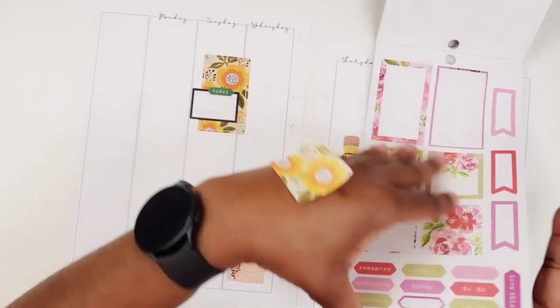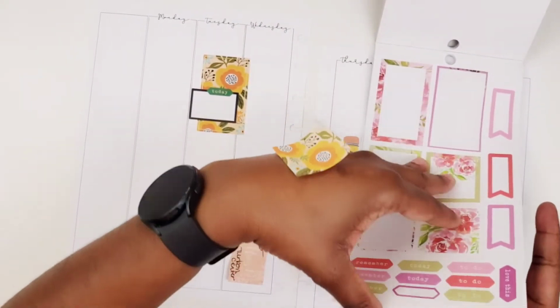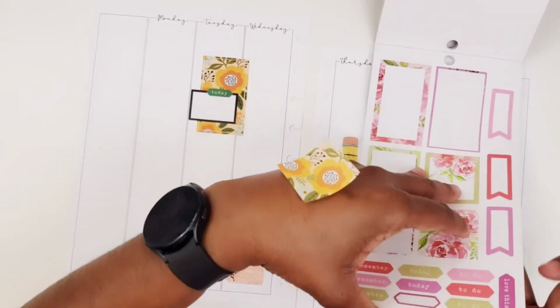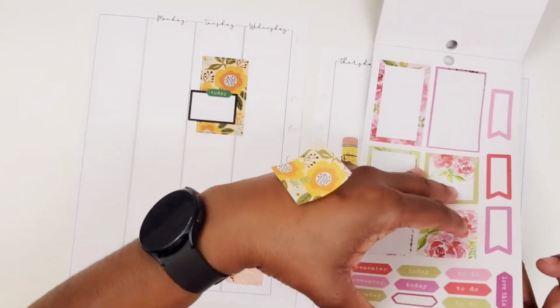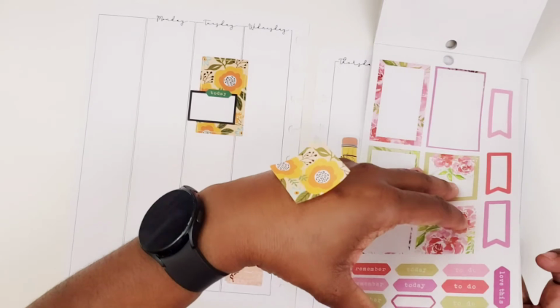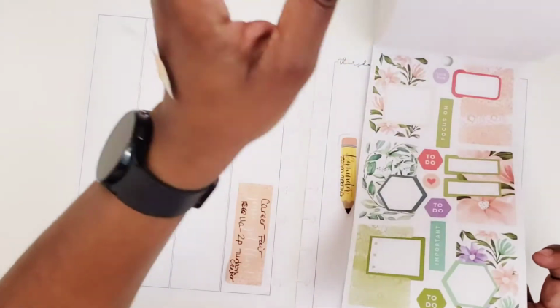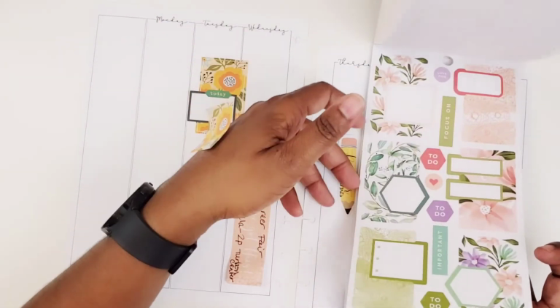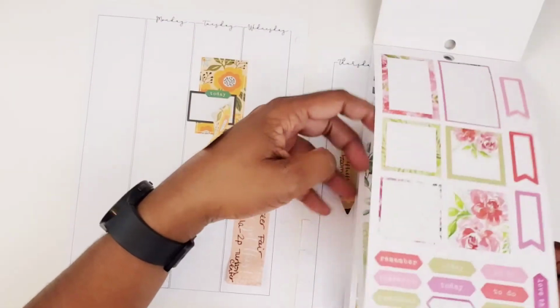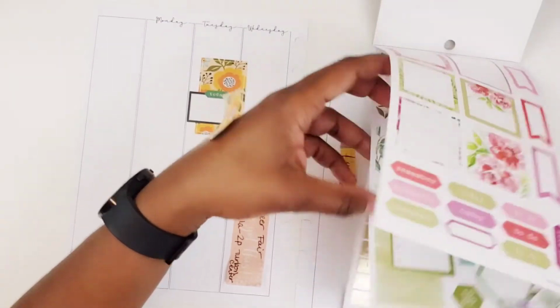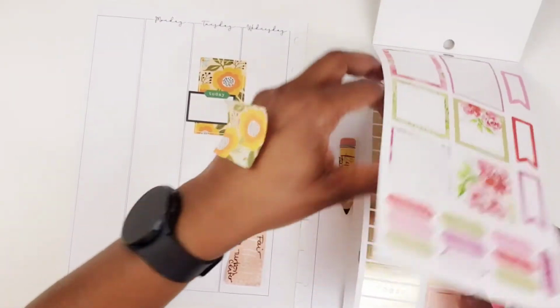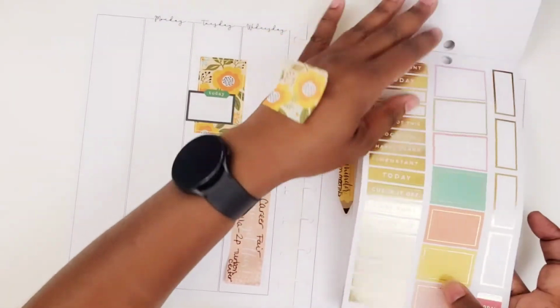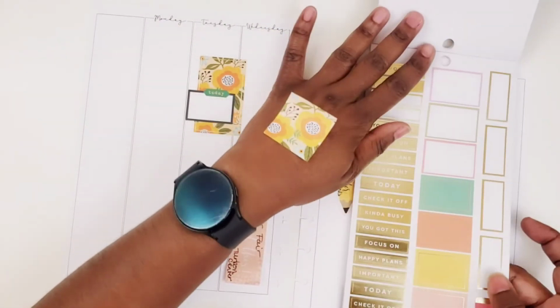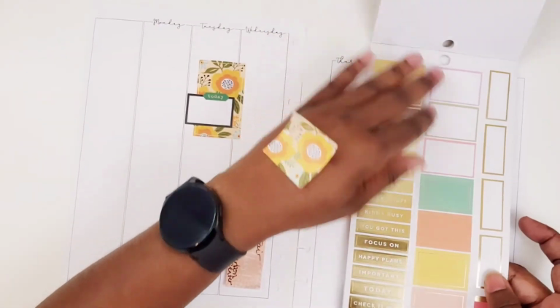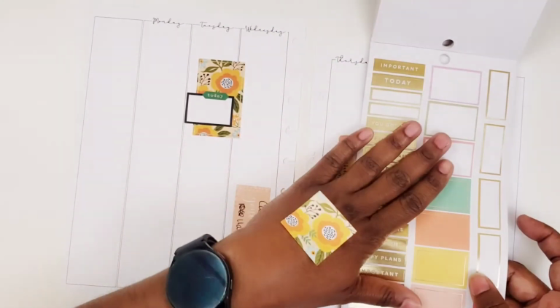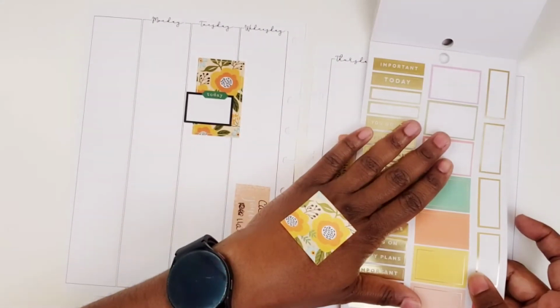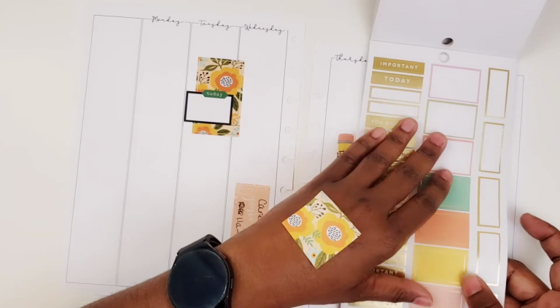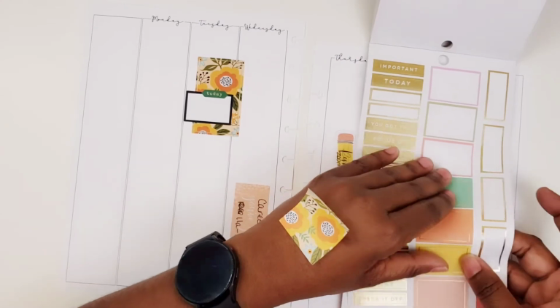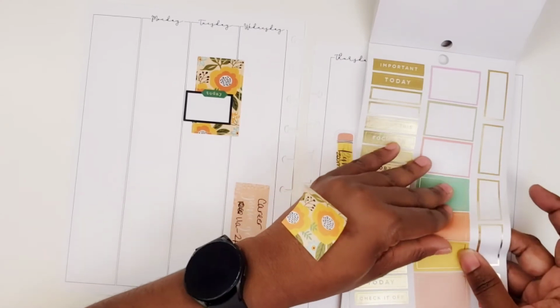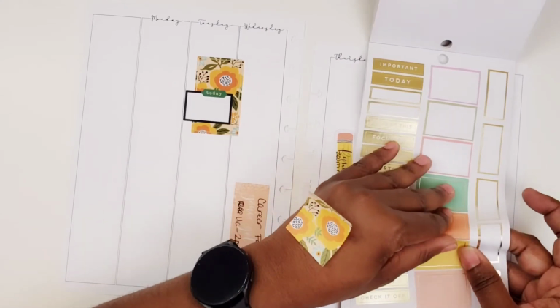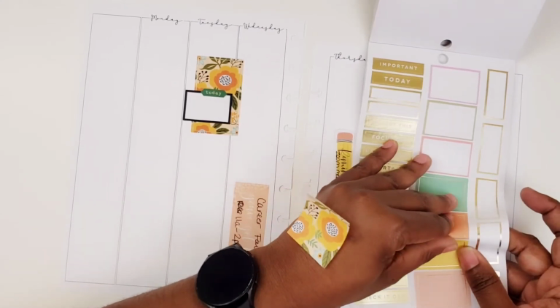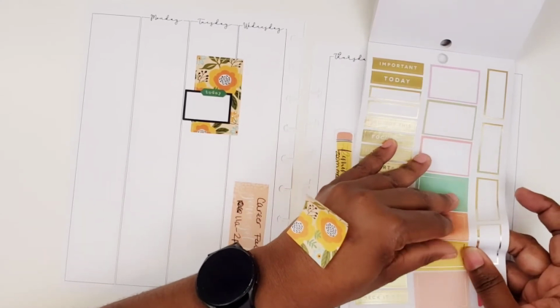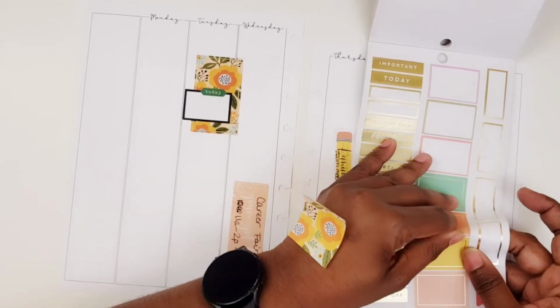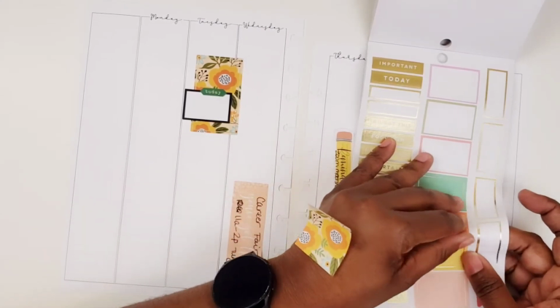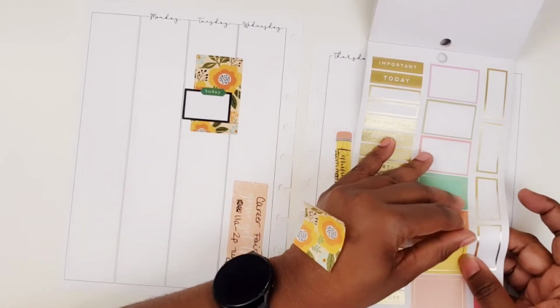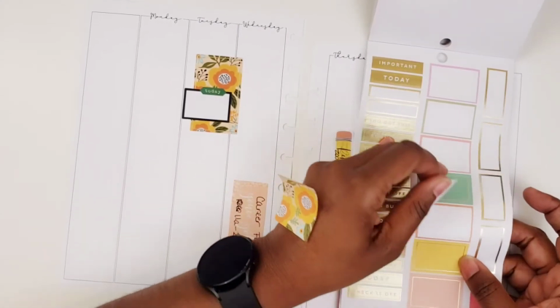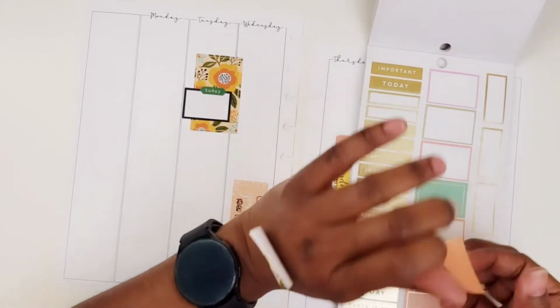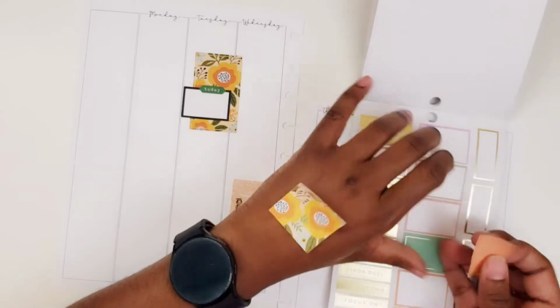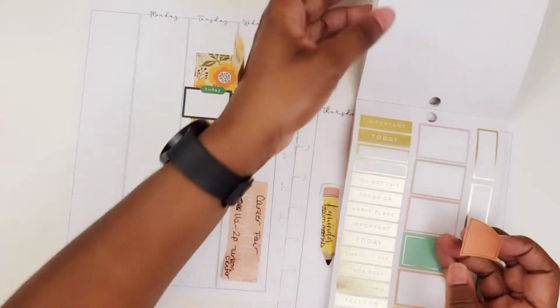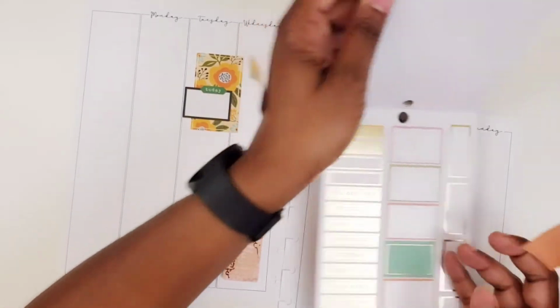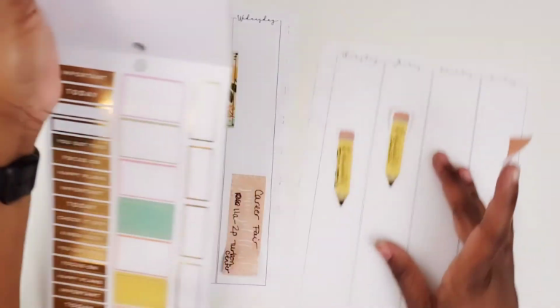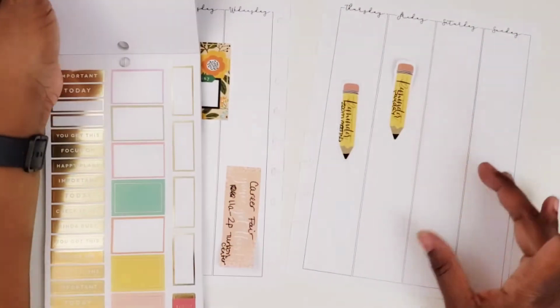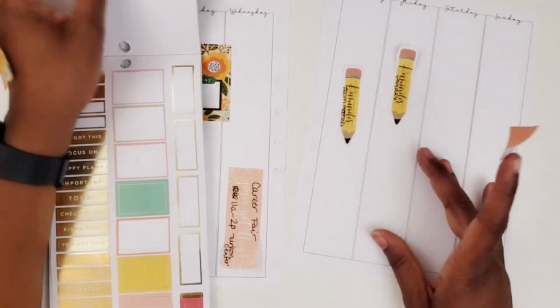Yeah, I was looking through here and I was like, man, I barely scratched the surface with this book. So I need to use what I've got, that's for sure.